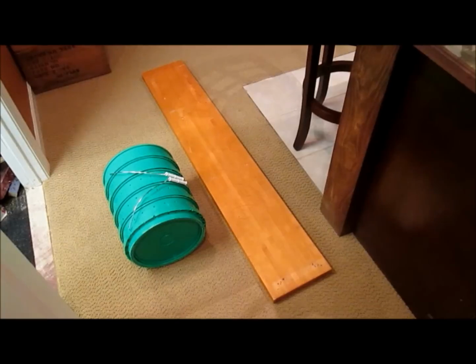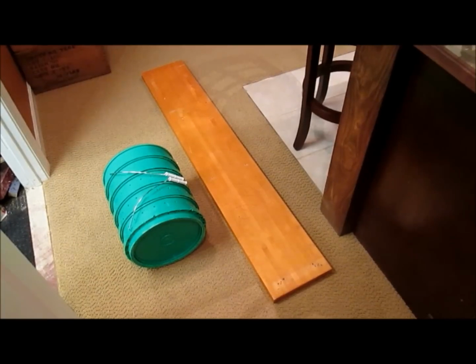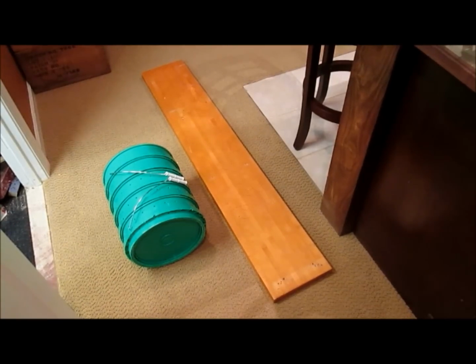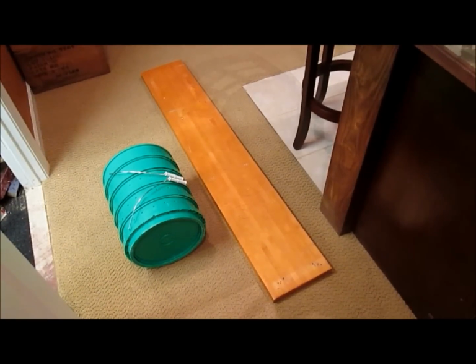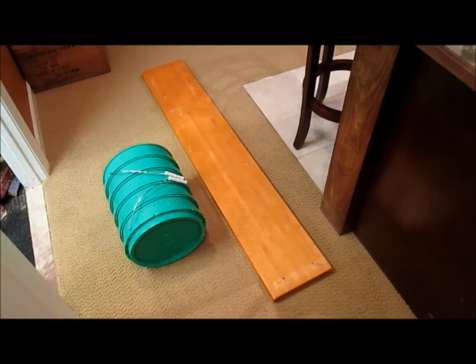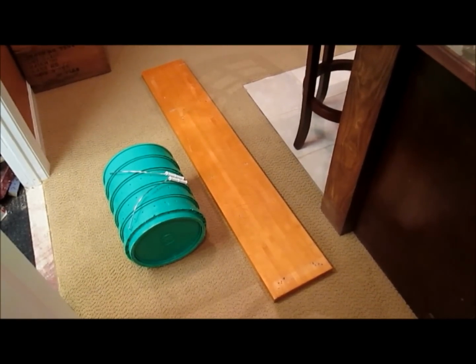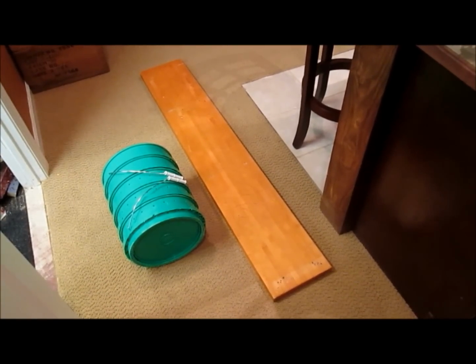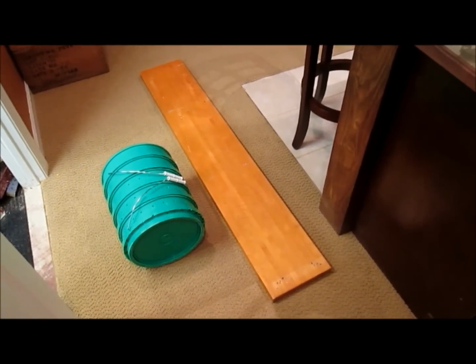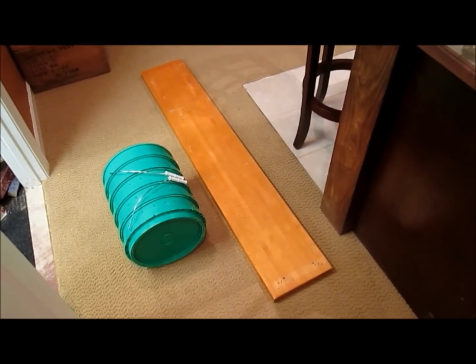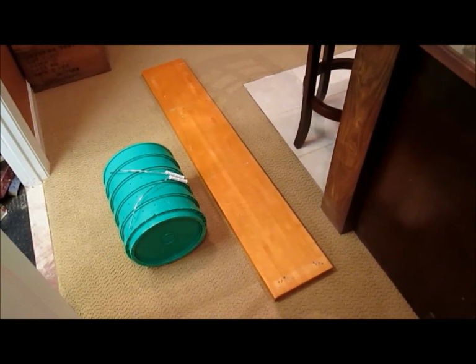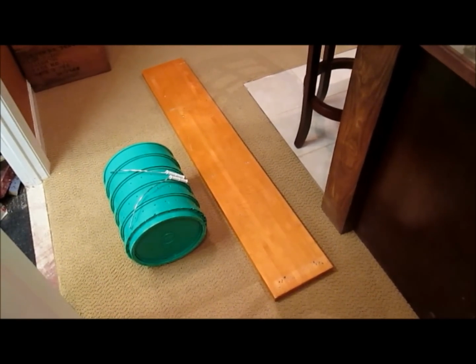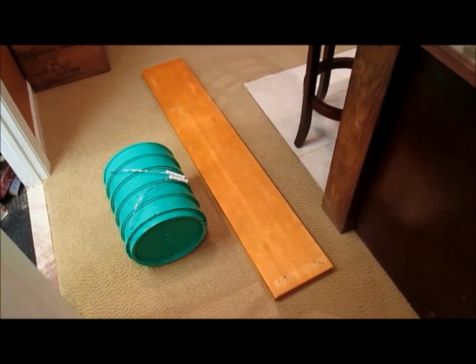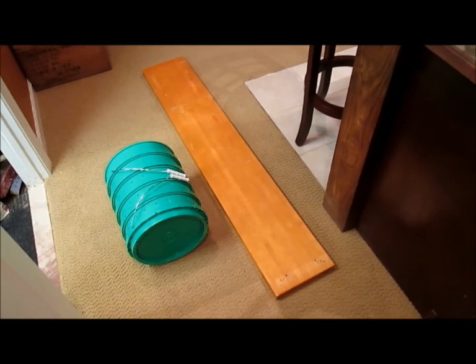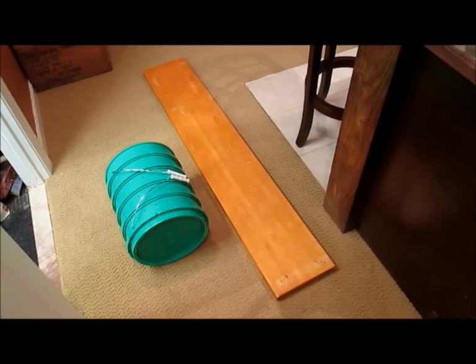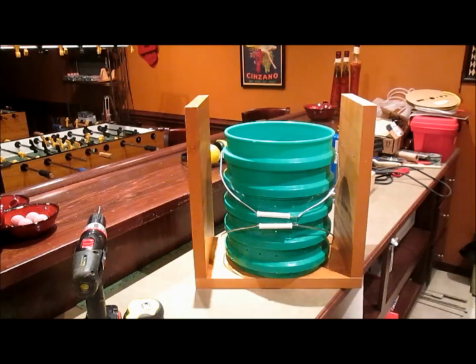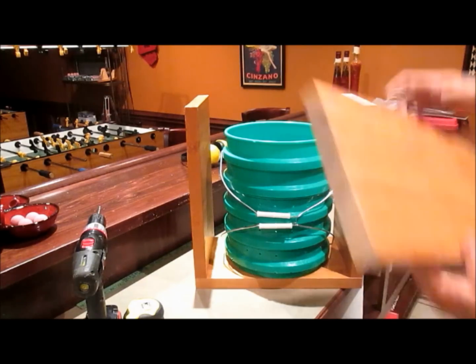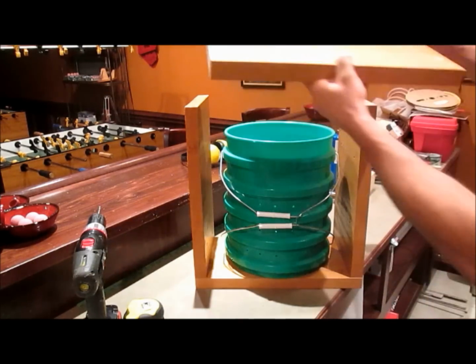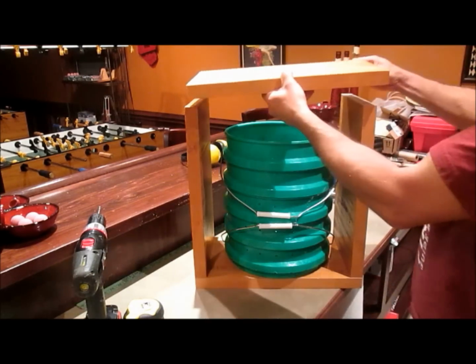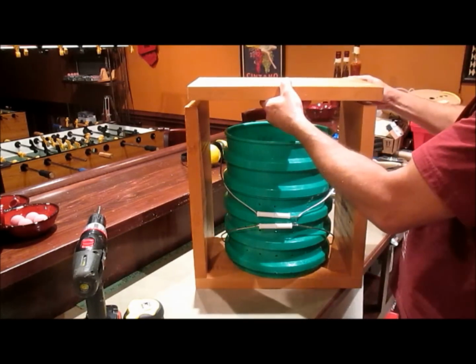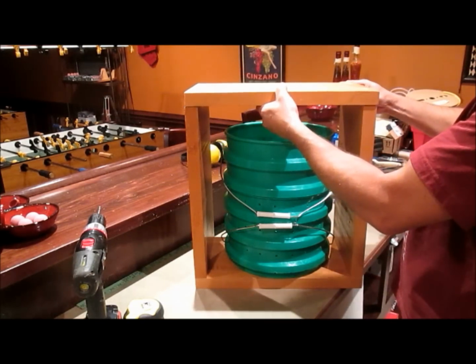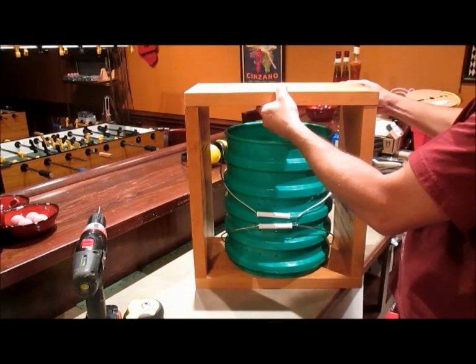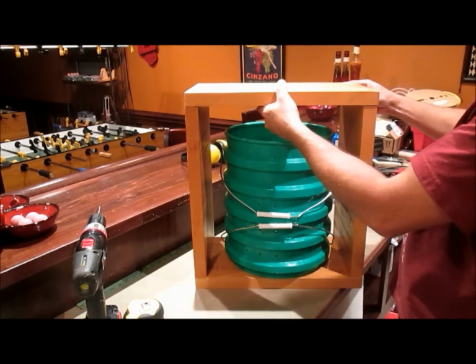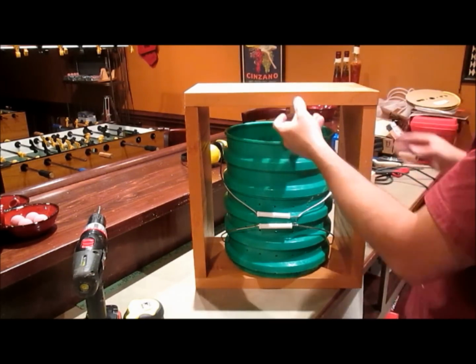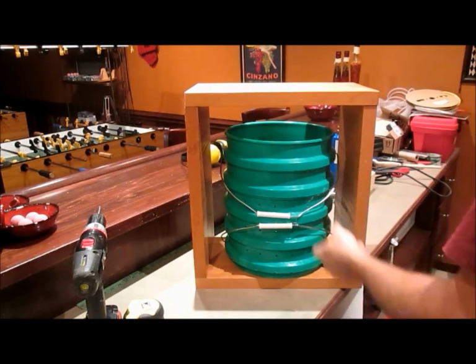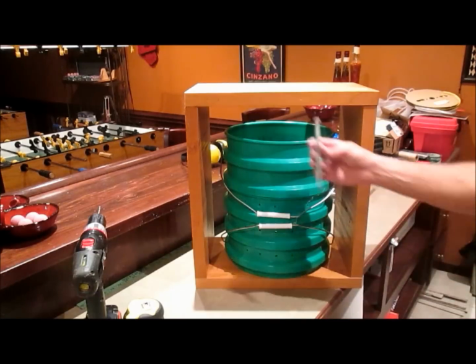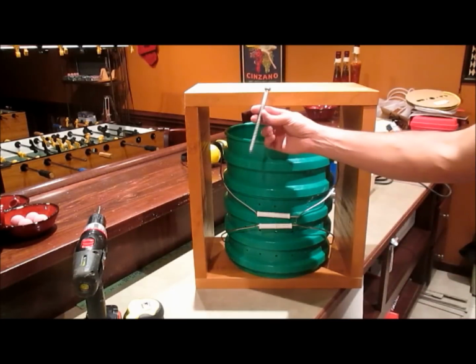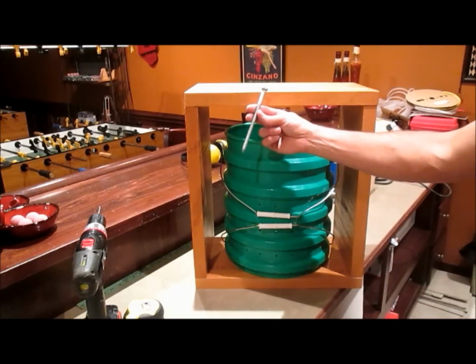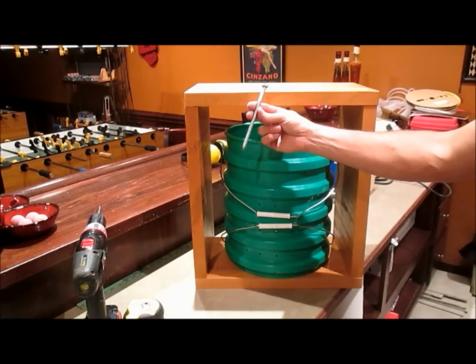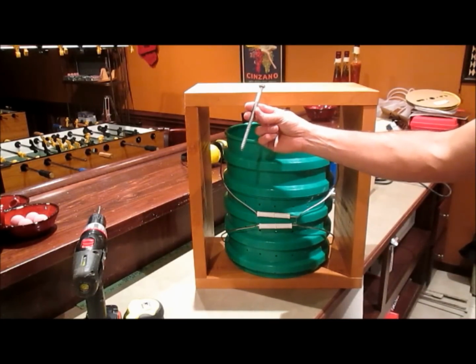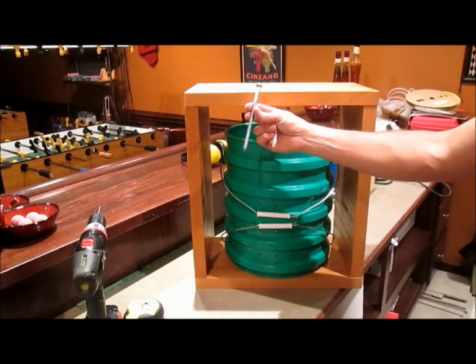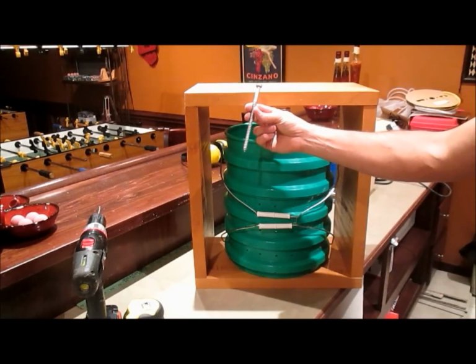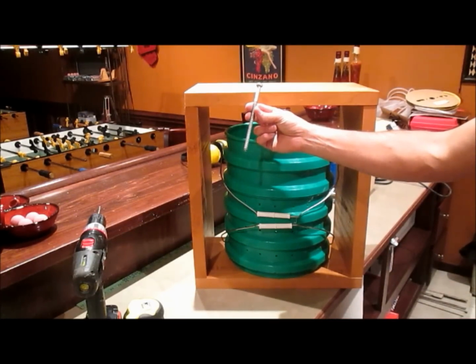Now I'm going to build the box around my press with four 18-inch long pieces of this 2x10 shelf. Here's all the pieces to our wood box, and I just need to put it together with these really strong lag bolts.